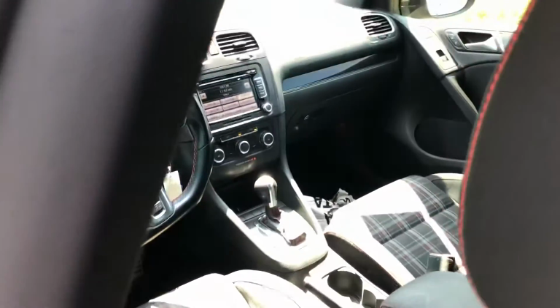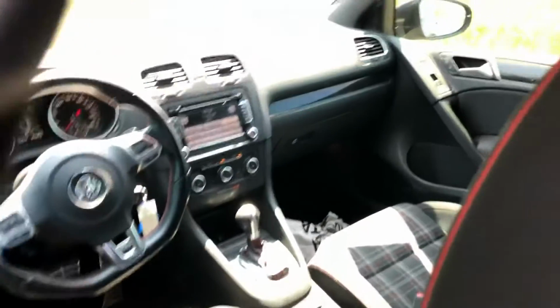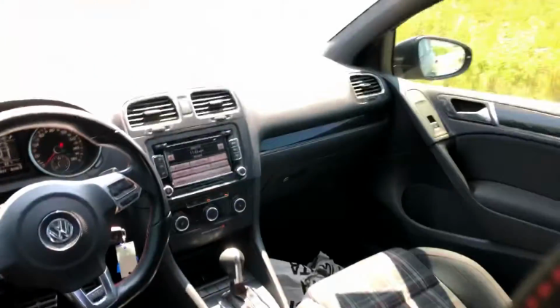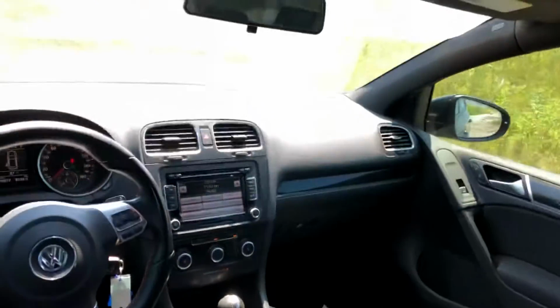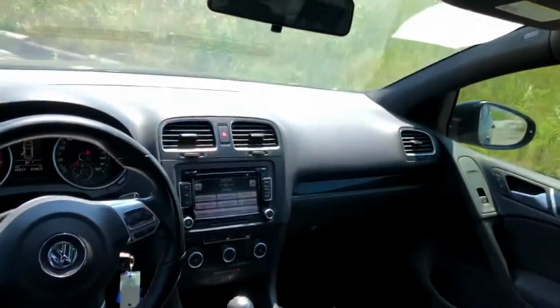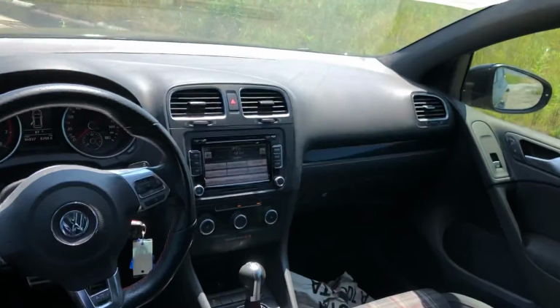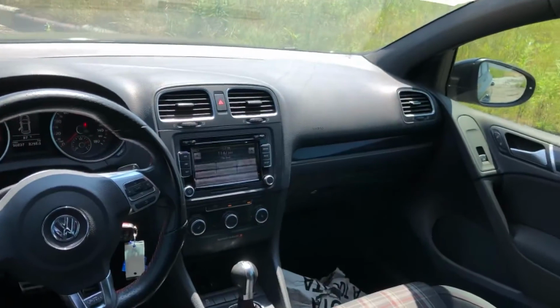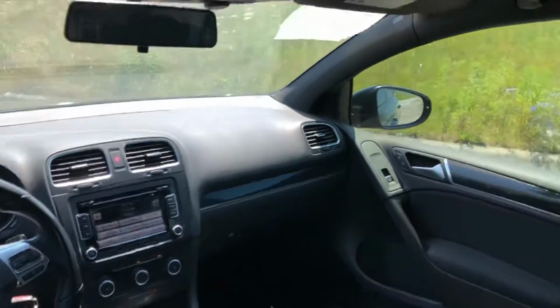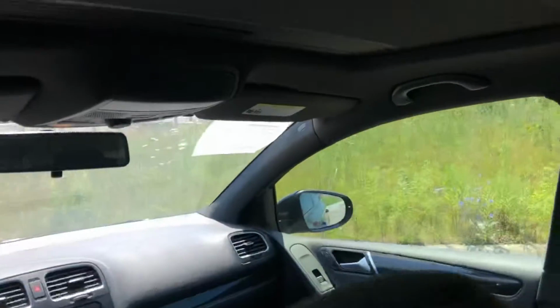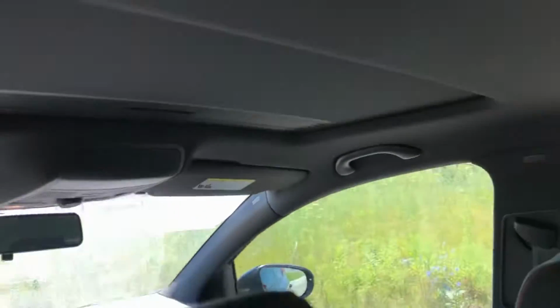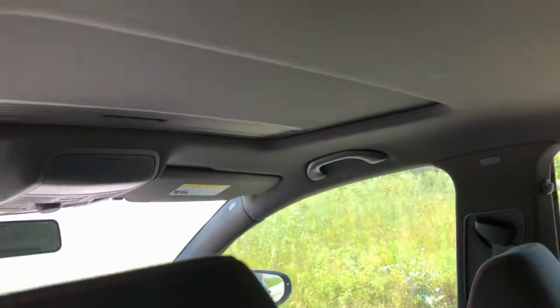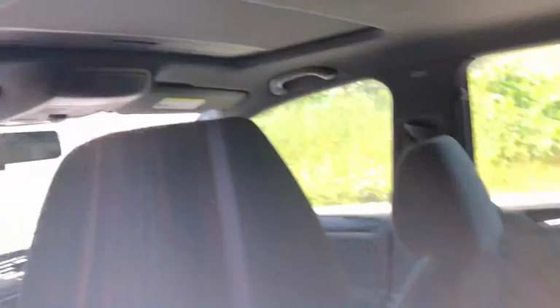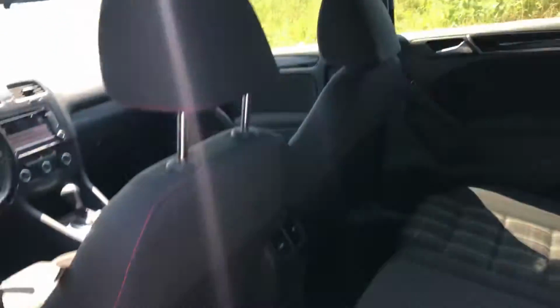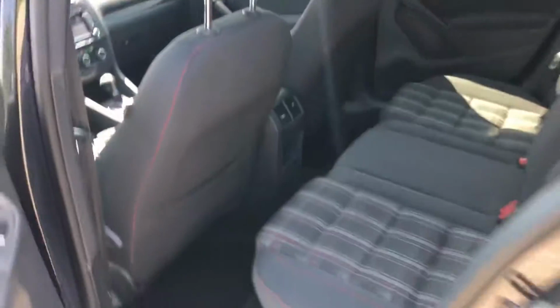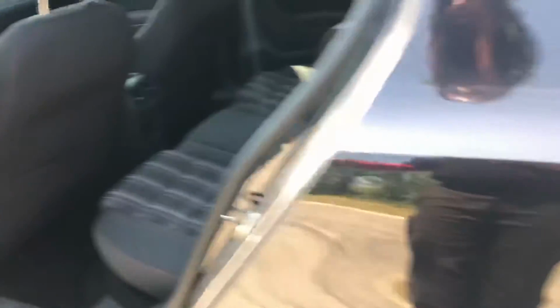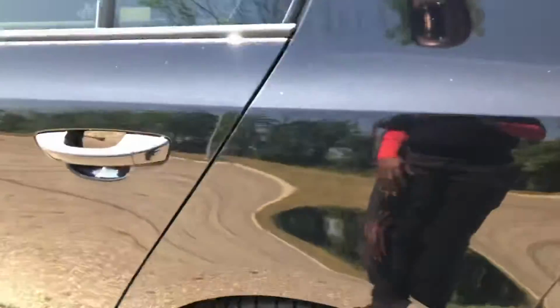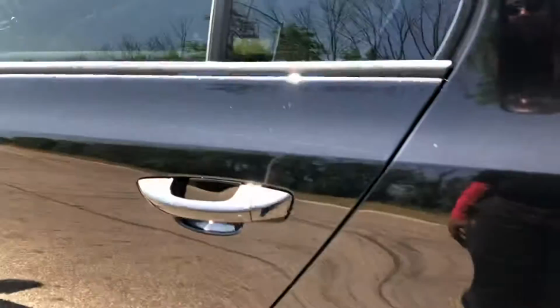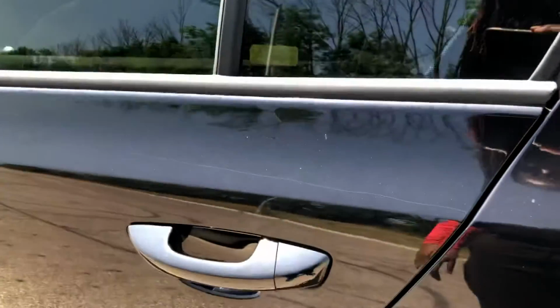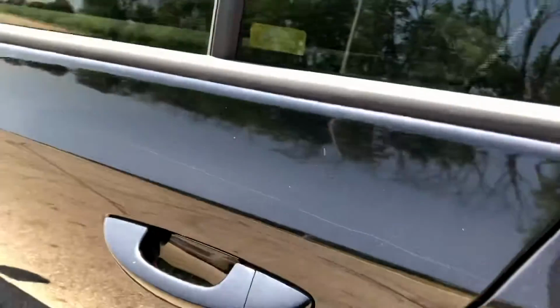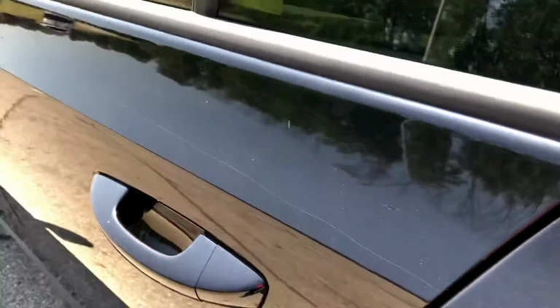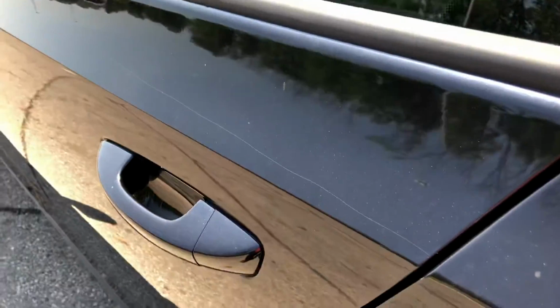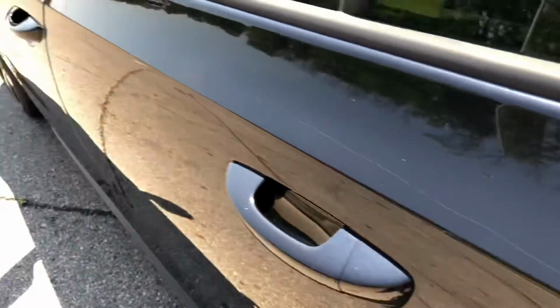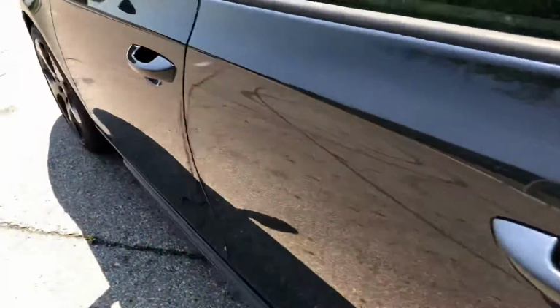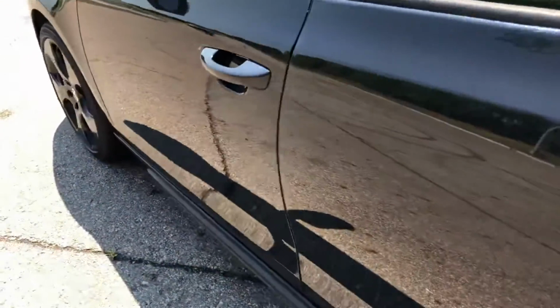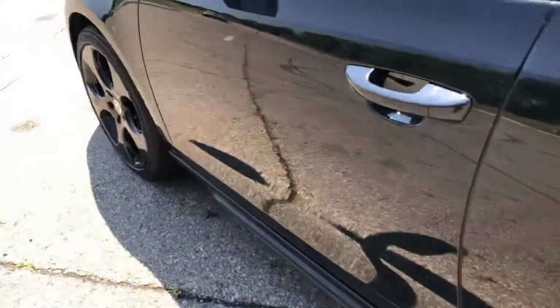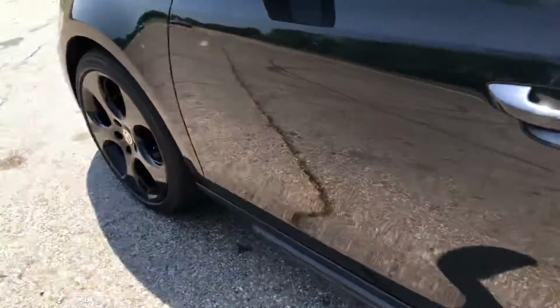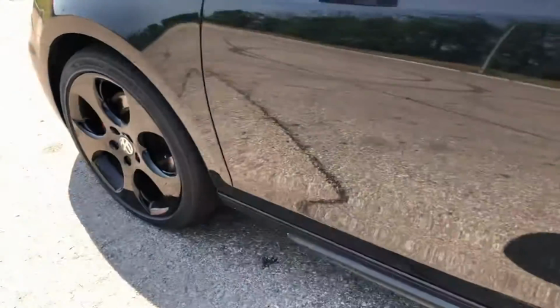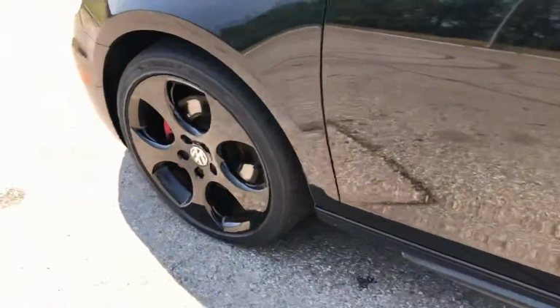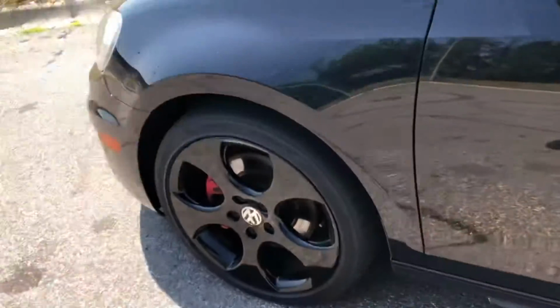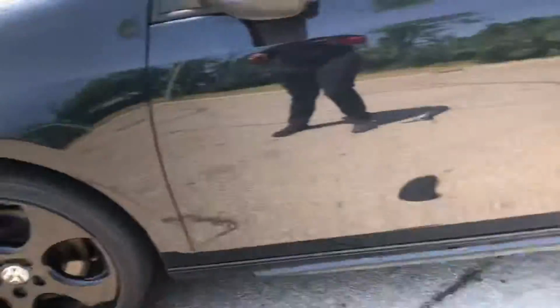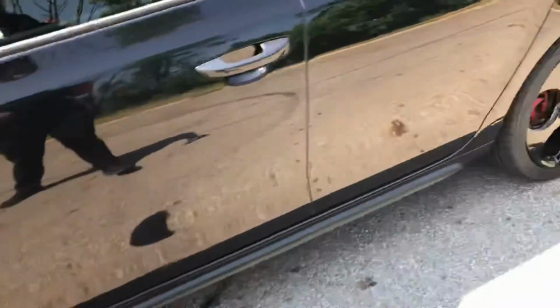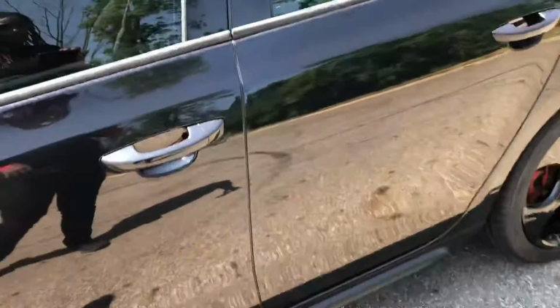Very nice, automatic. Got a sunroof also — you got a light one here. I don't know if you can tell in the video there, but I thought I'd point that one out. But yeah, very, very good shape.